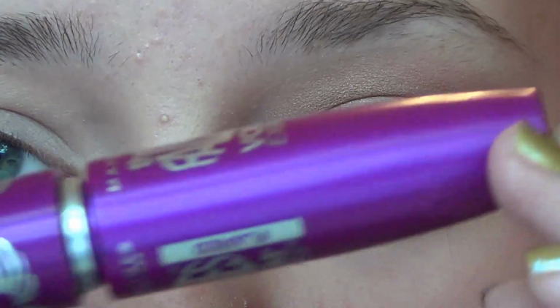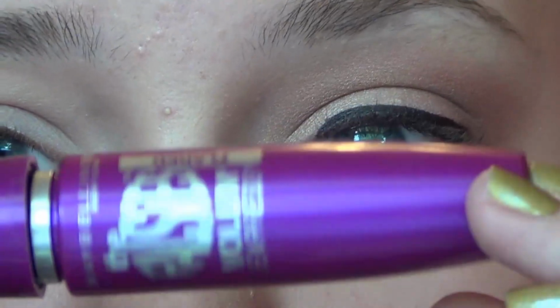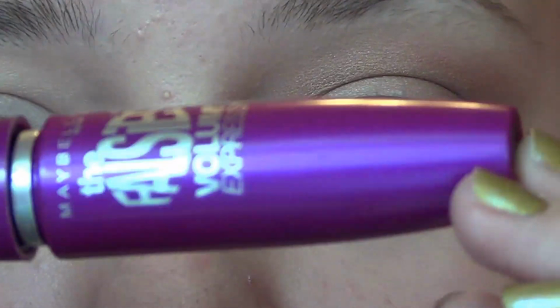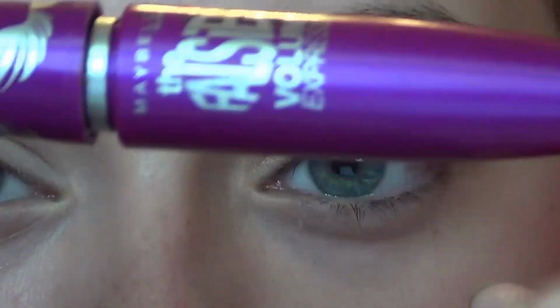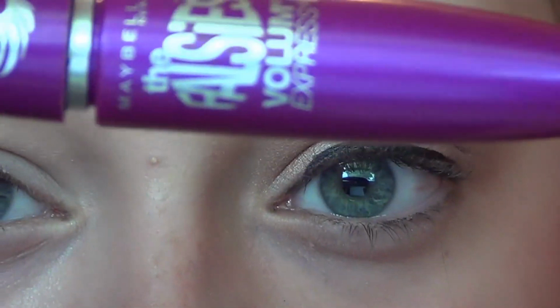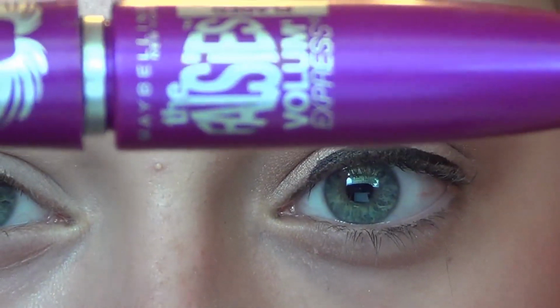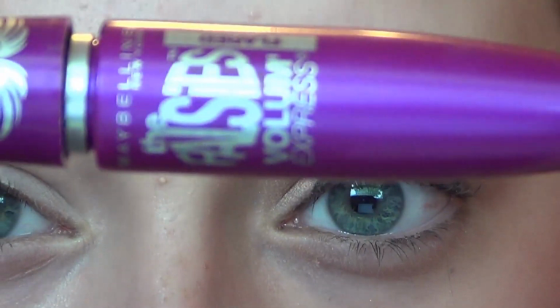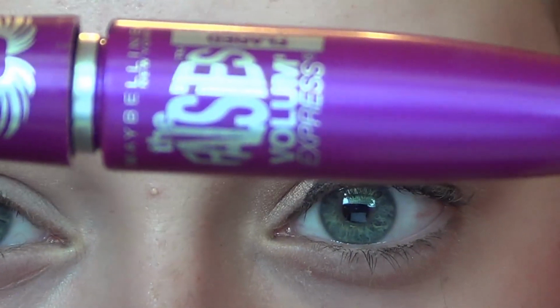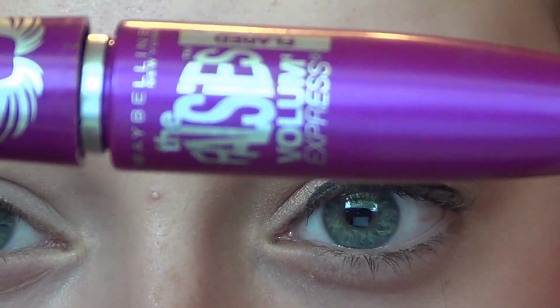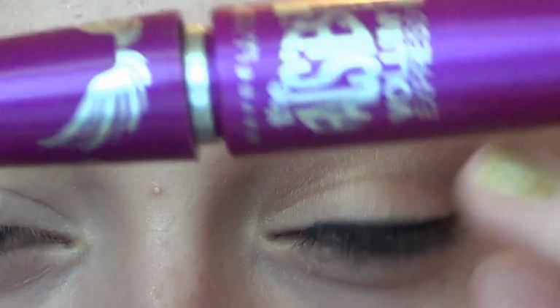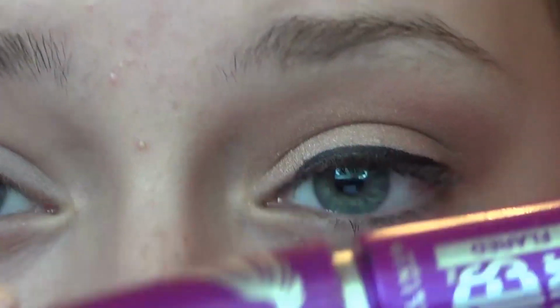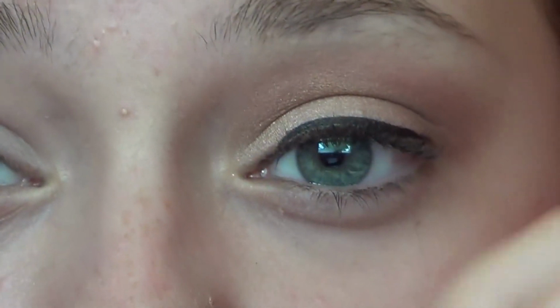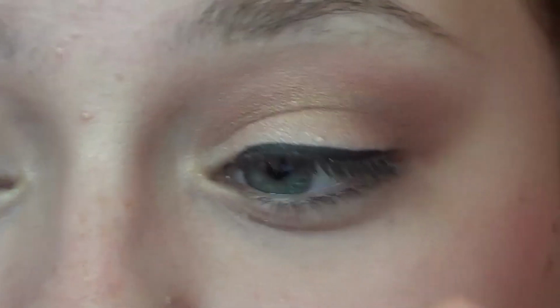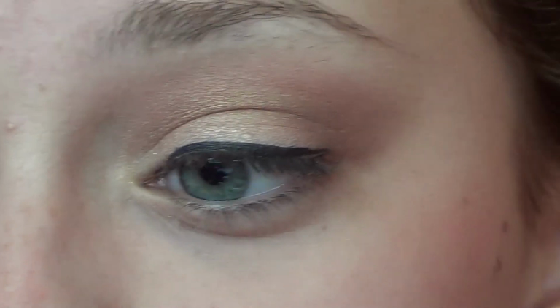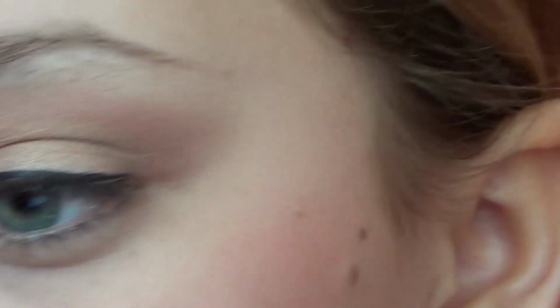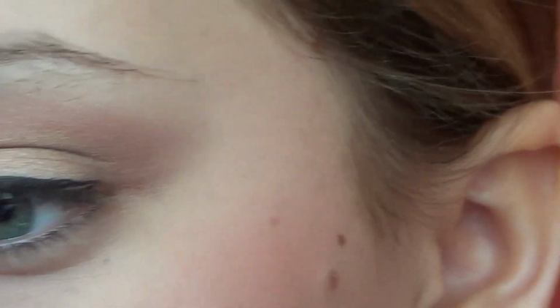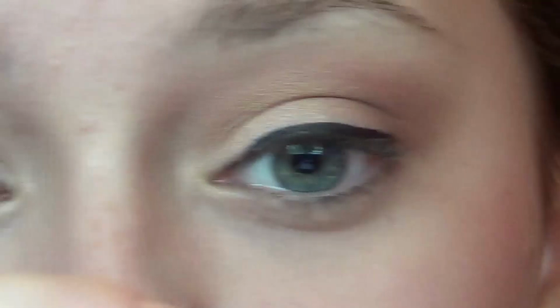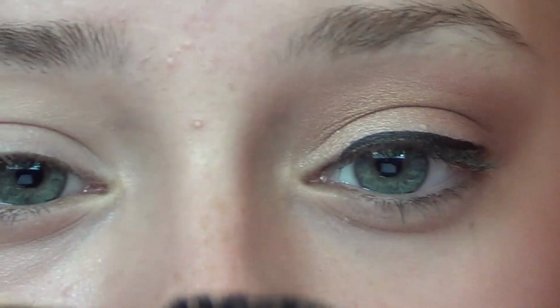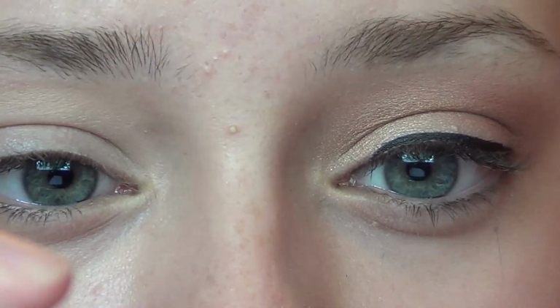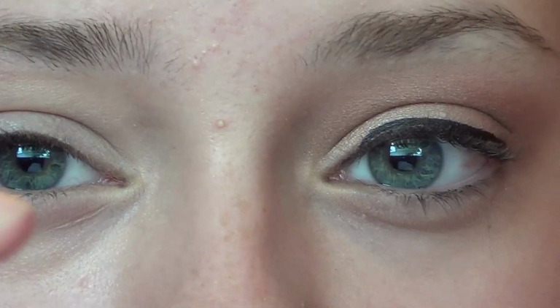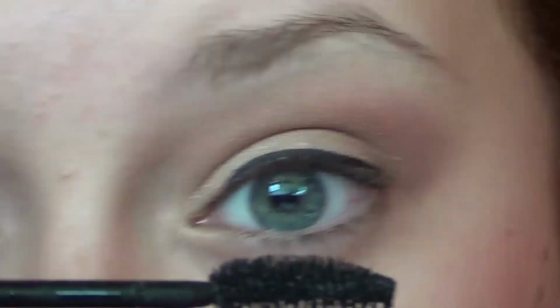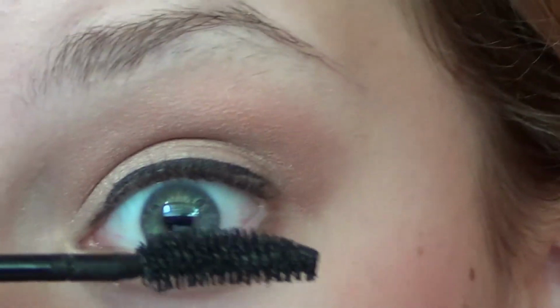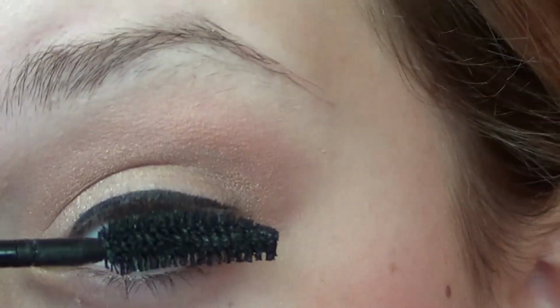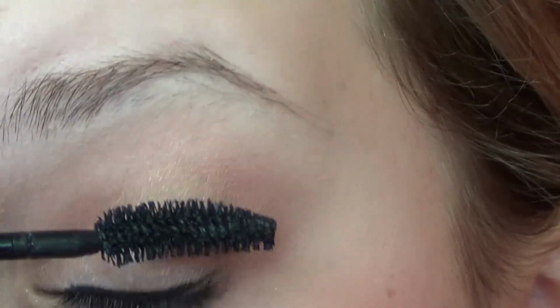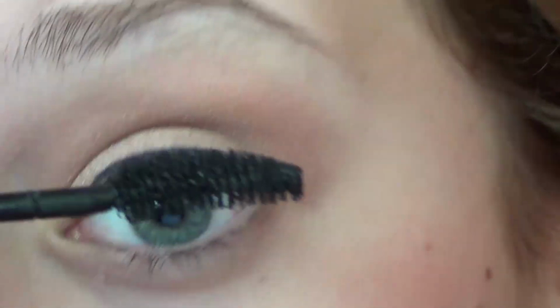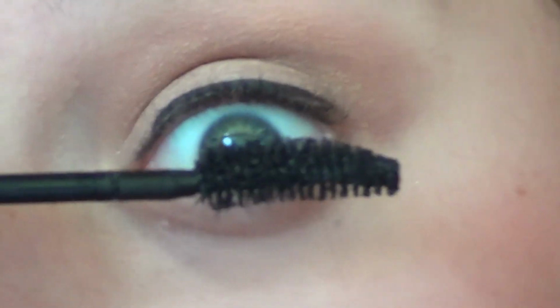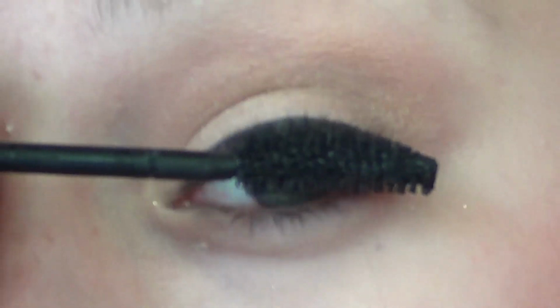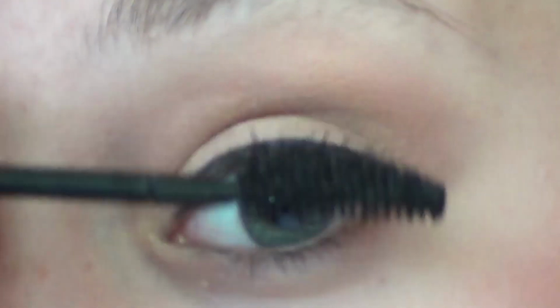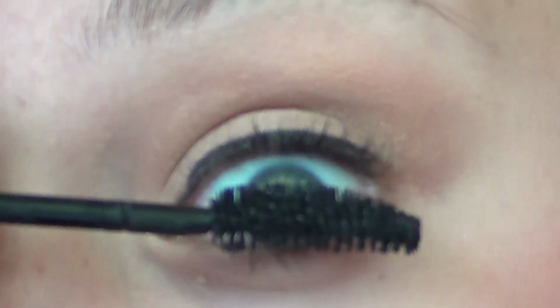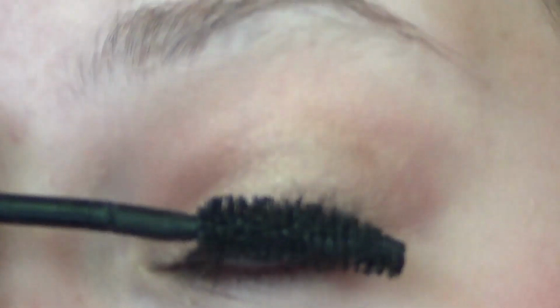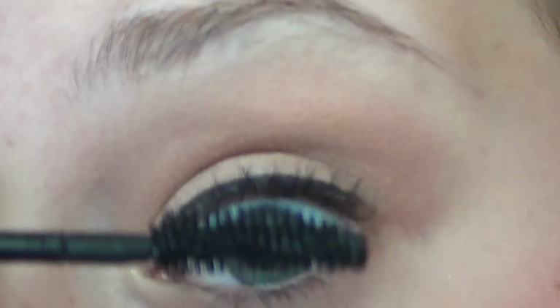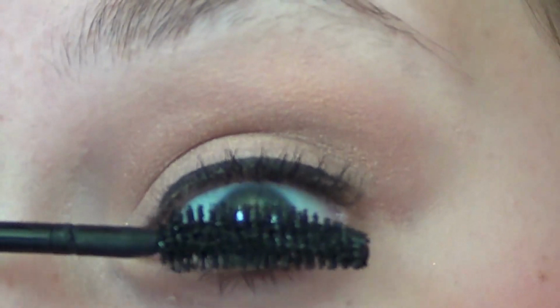Now, I'm going in with my Maybelline The Falsies Volume Express Flared Mascara, and I'm going to be applying this generously to my top and bottom lashes.